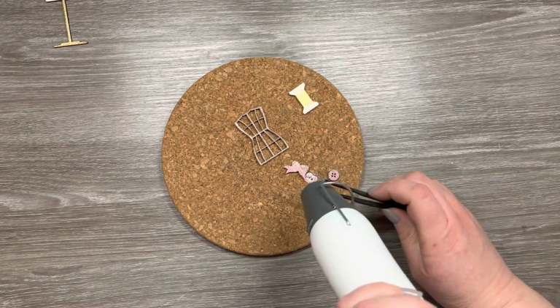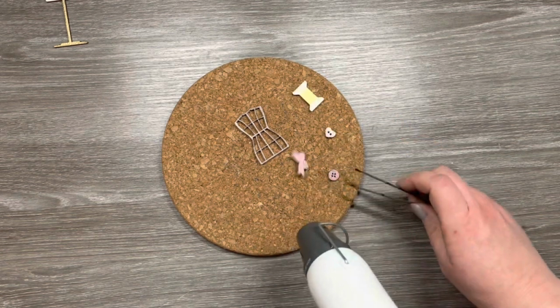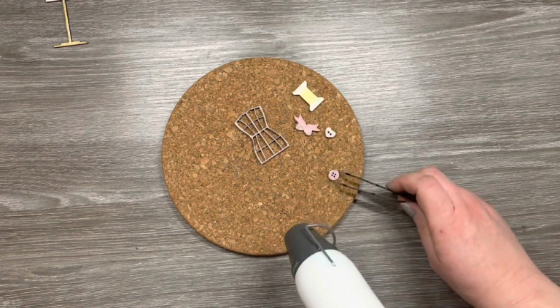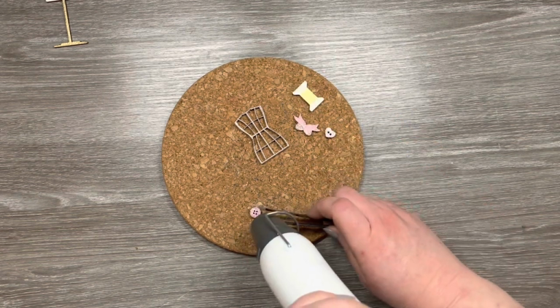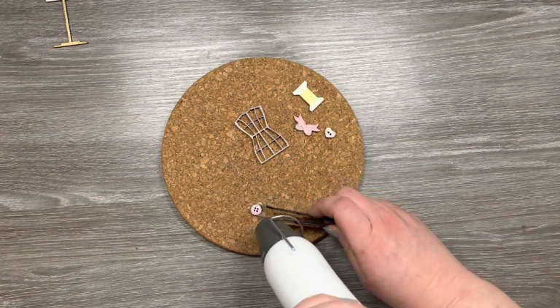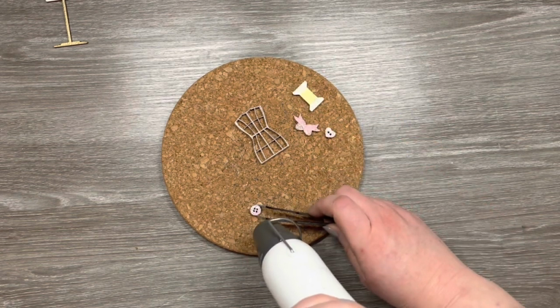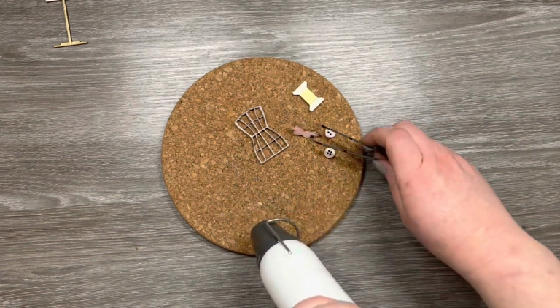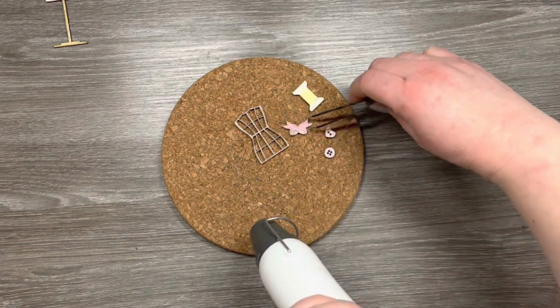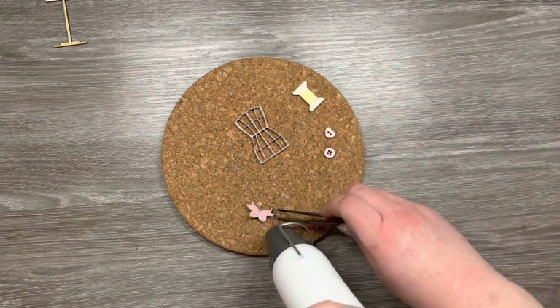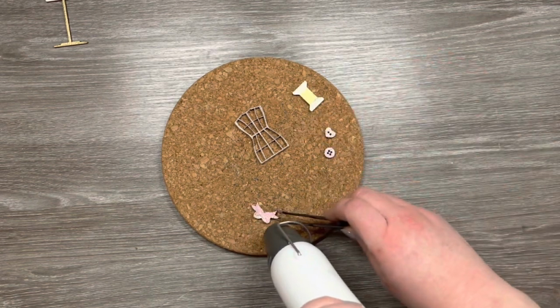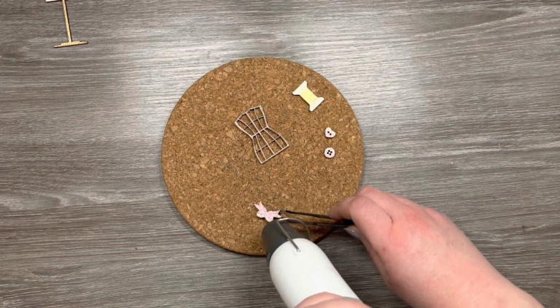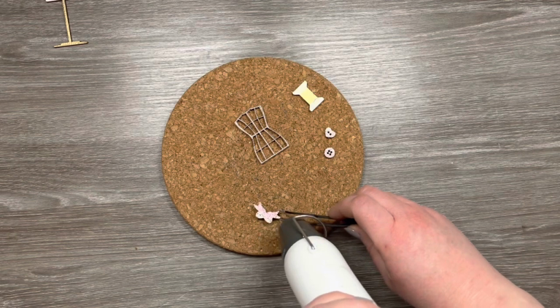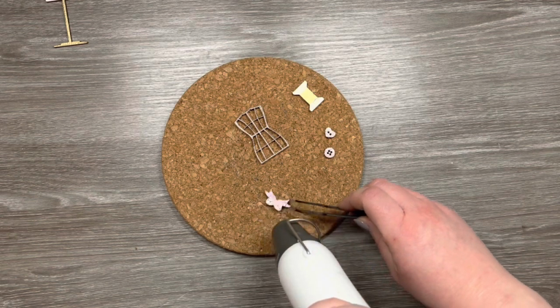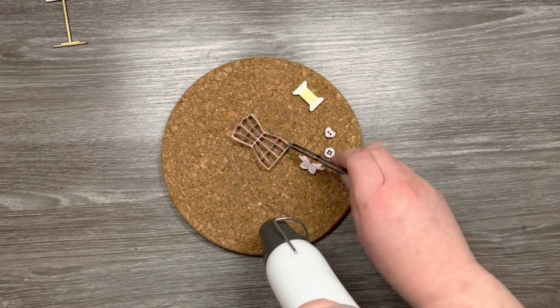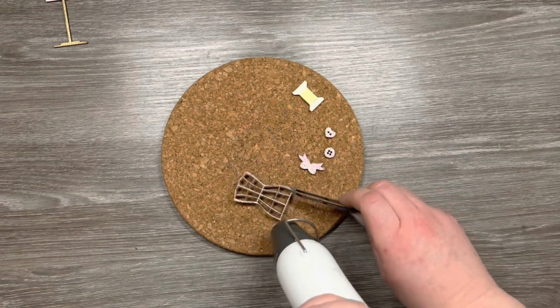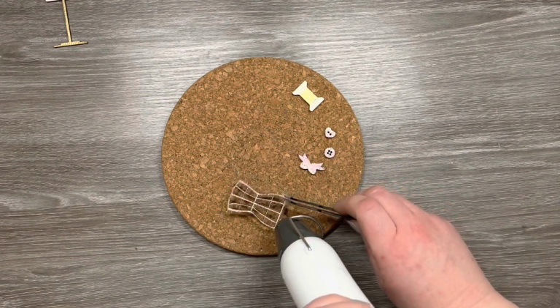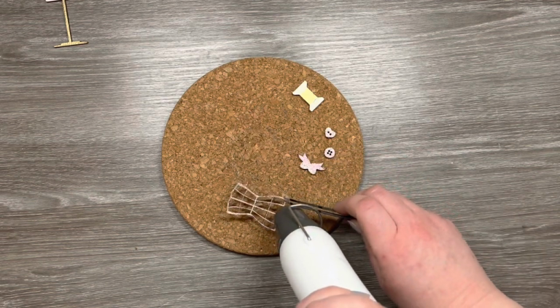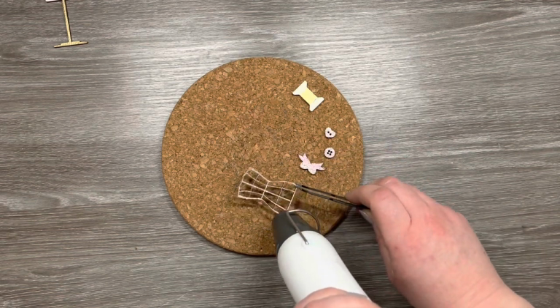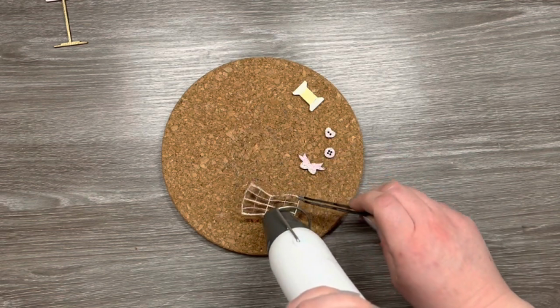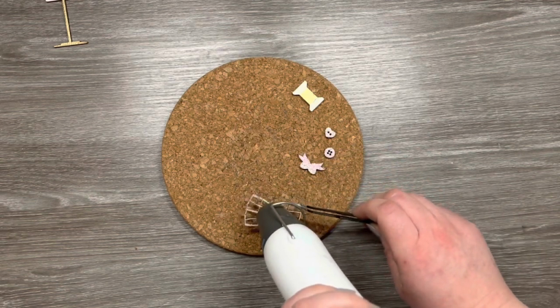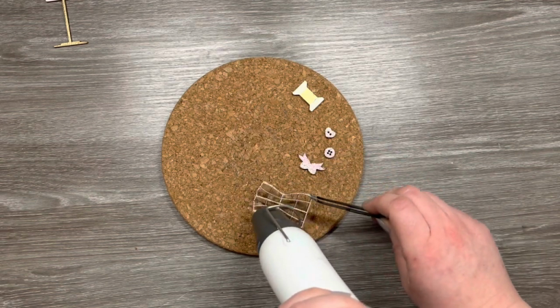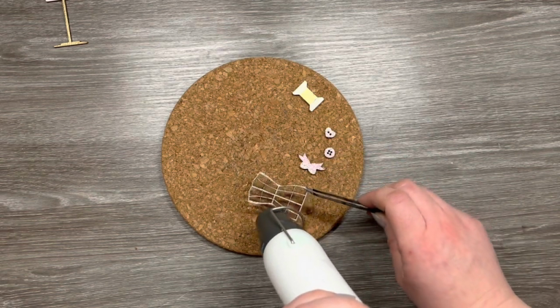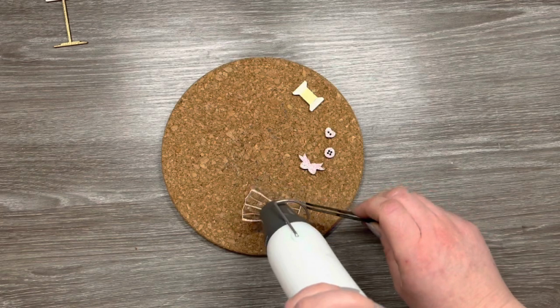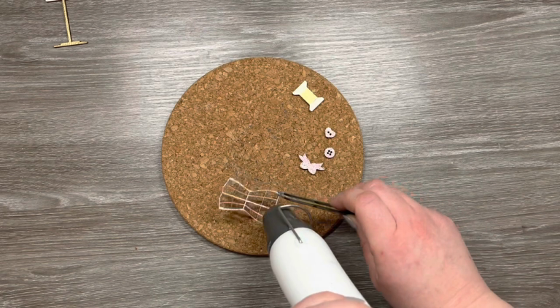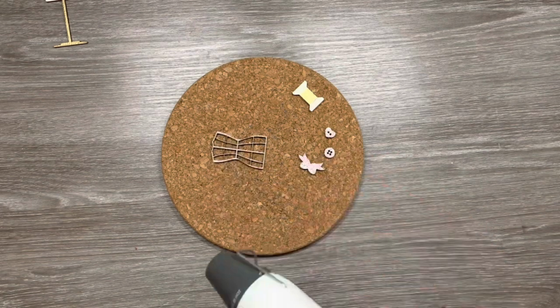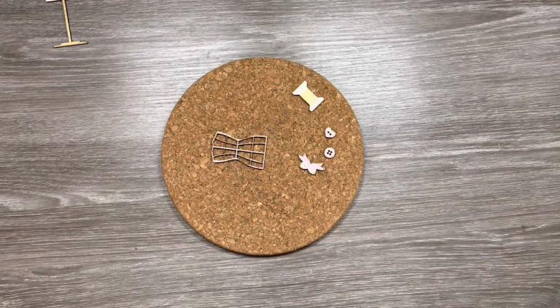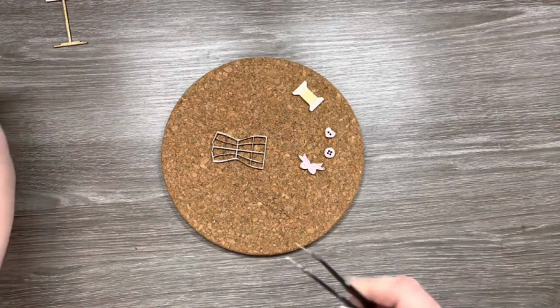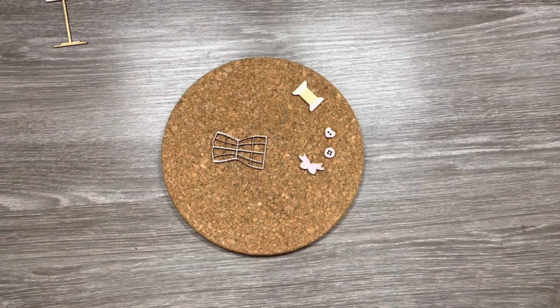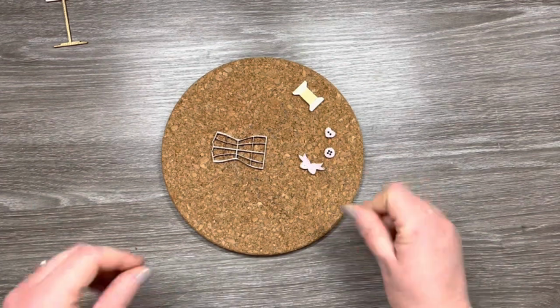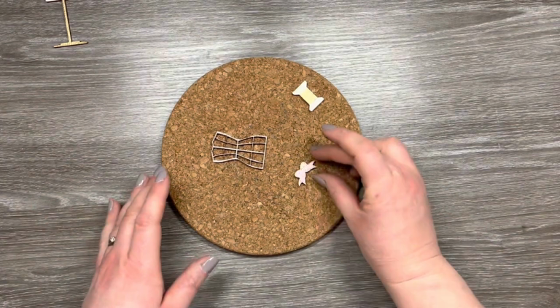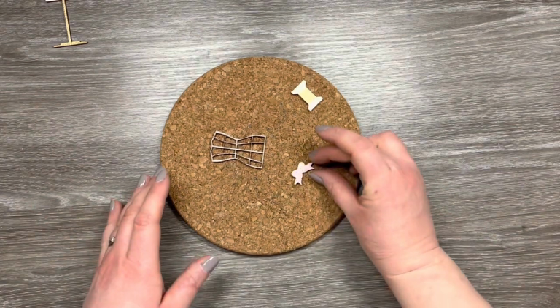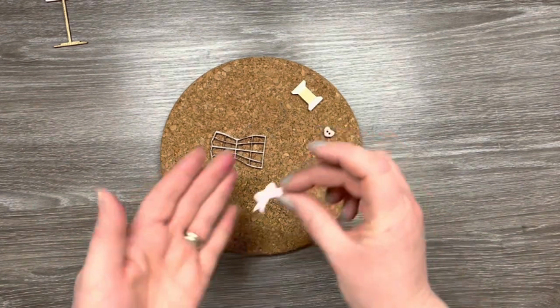The tweezers are really useful for just holding the smaller elements in place because they do blow around. They are very lightweight so you do need something to hold them in place while you're heat embossing, and the tweezers and the cork mat are really great for that.